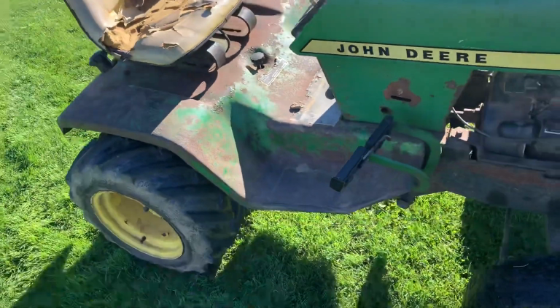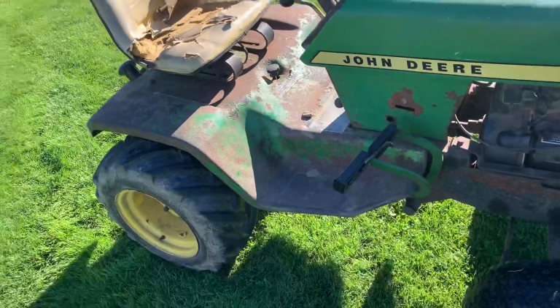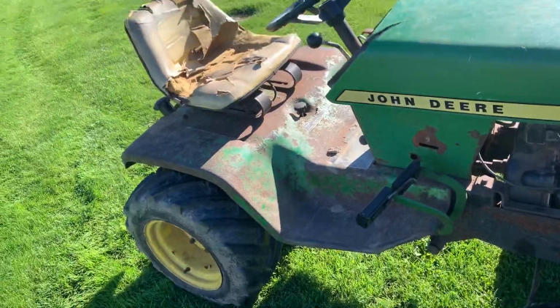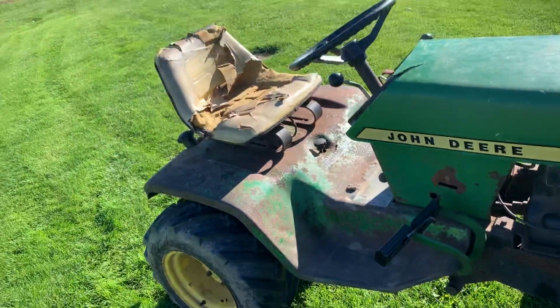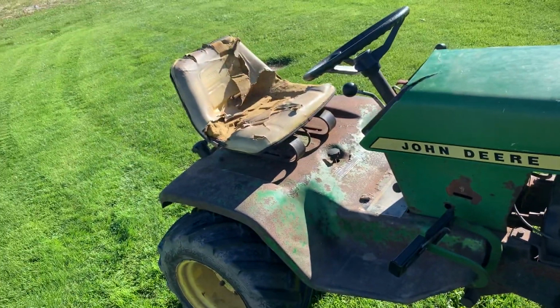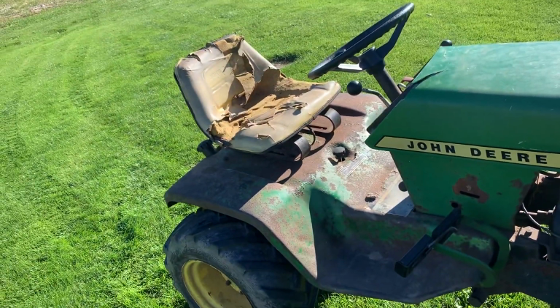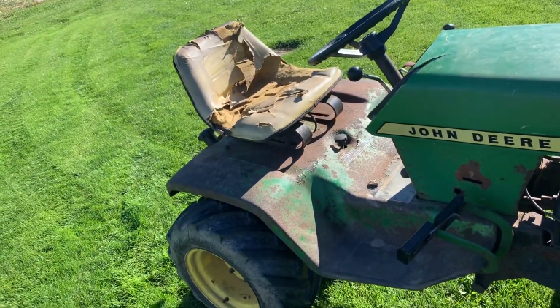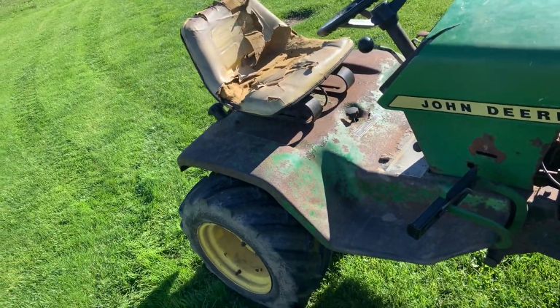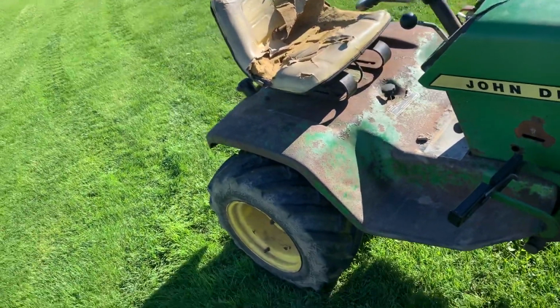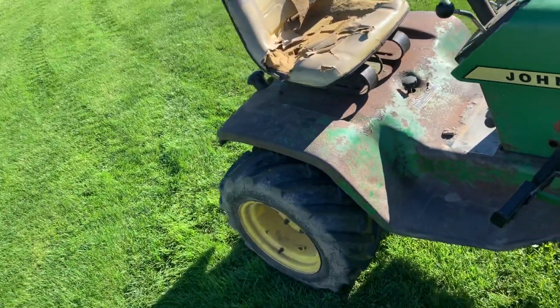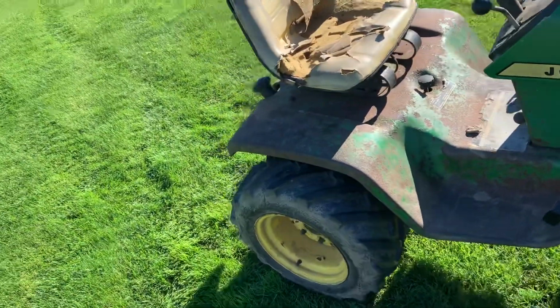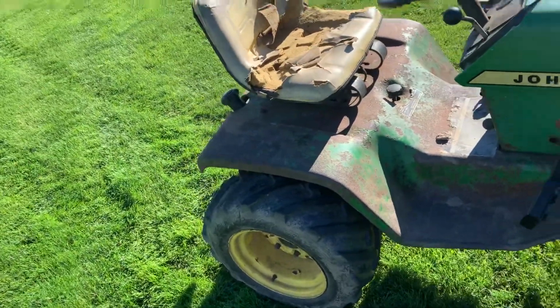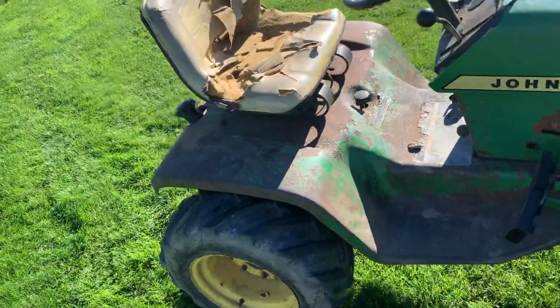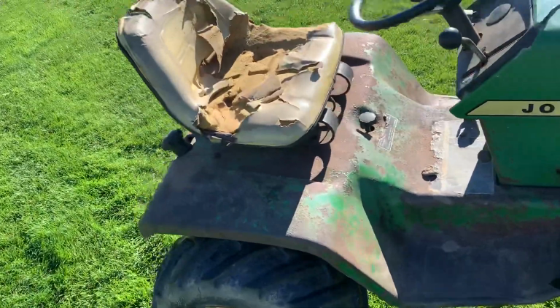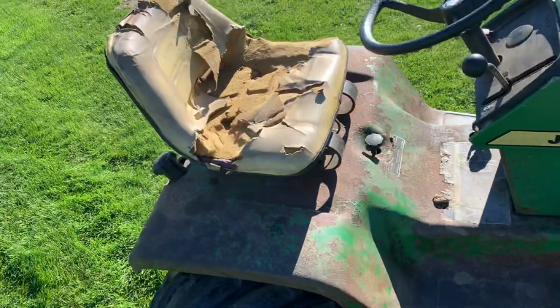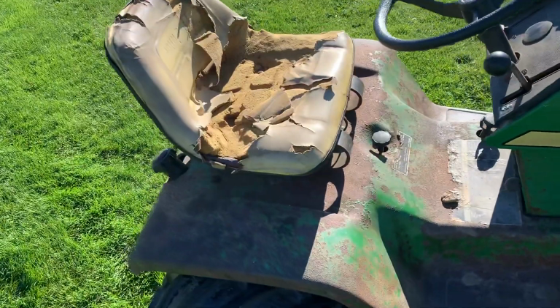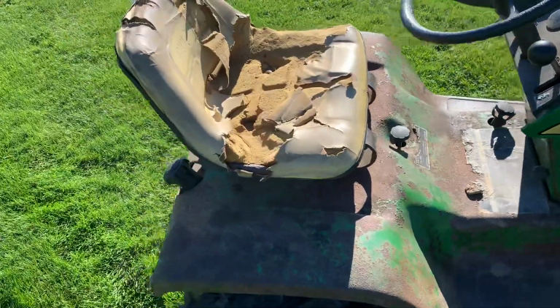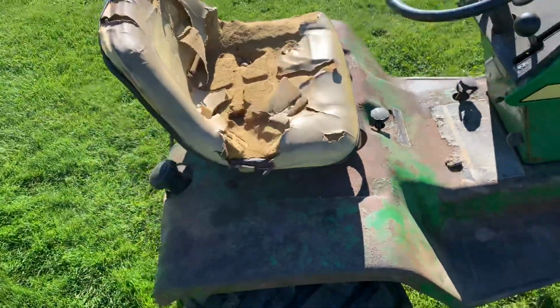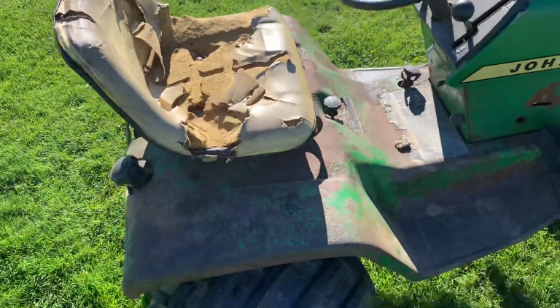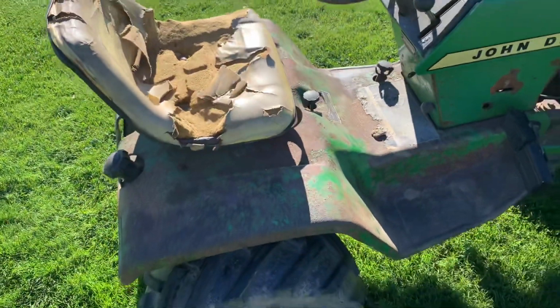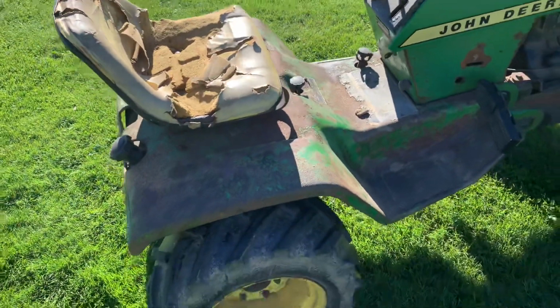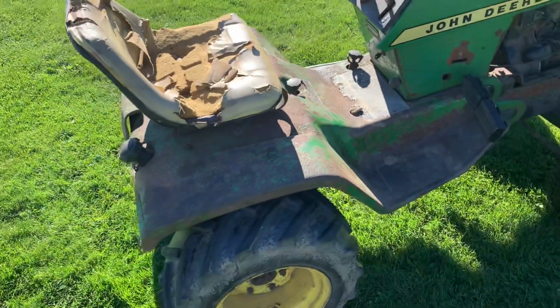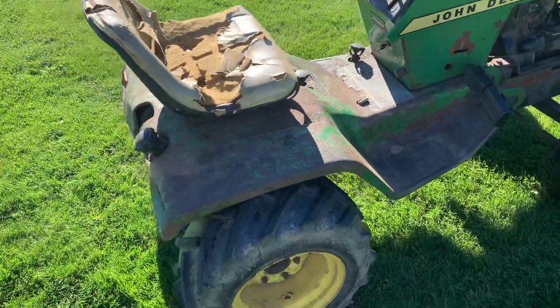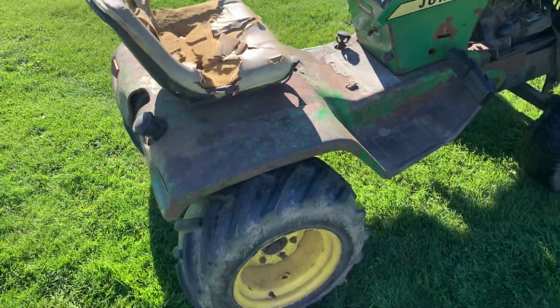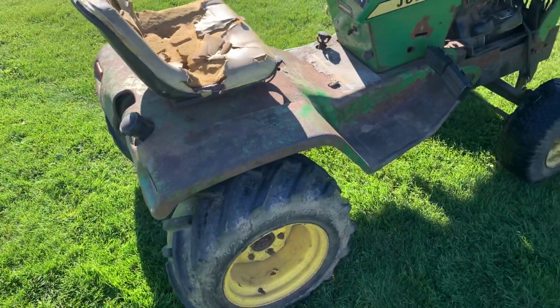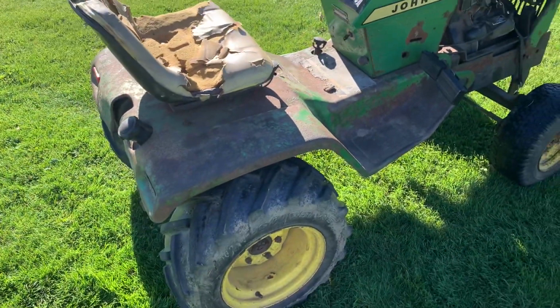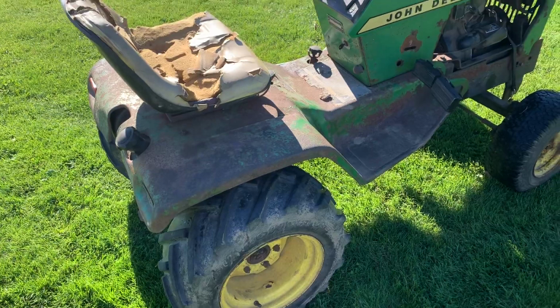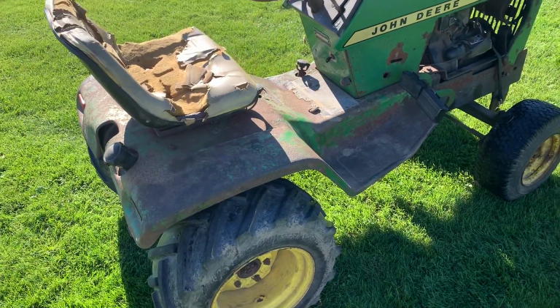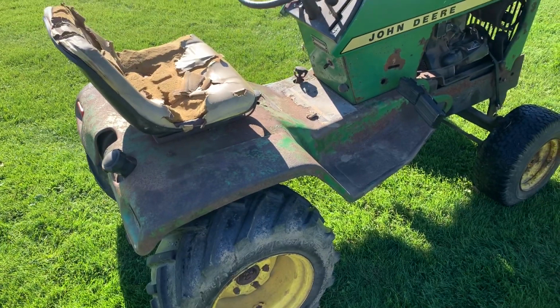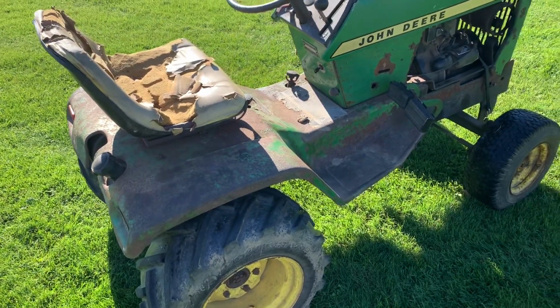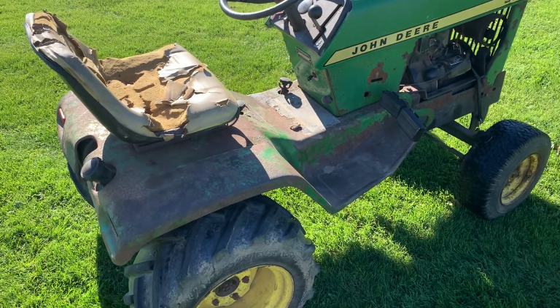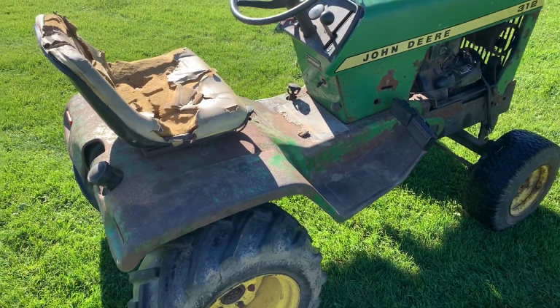The transmission is a Sundstrand 15U — it might be a Sundstrand 15. This actually has a newer transmission in it; I recently did a video on changing the transmission in this tractor.